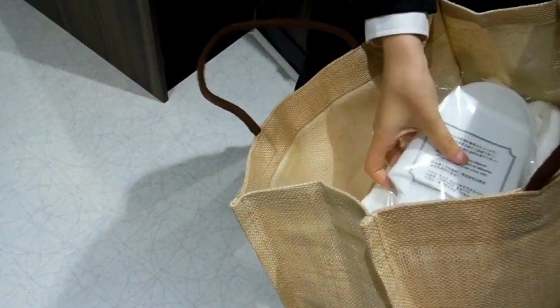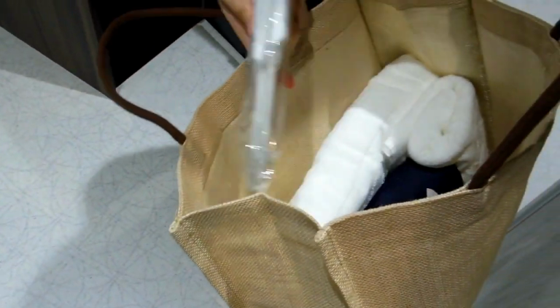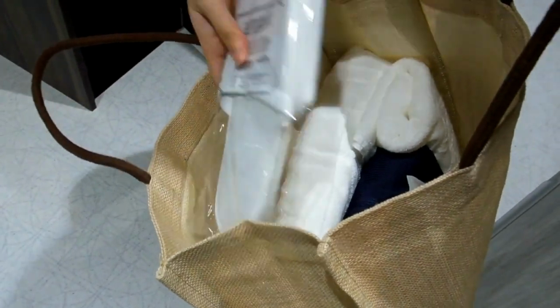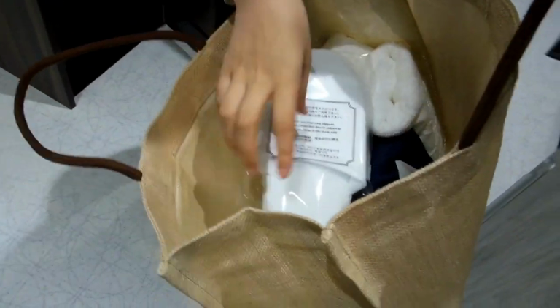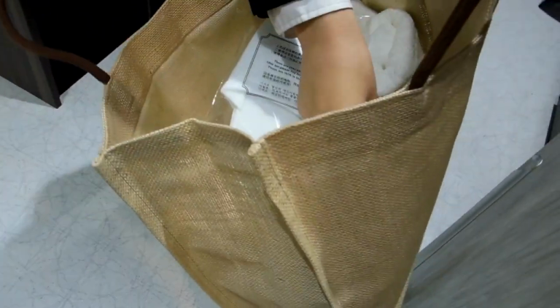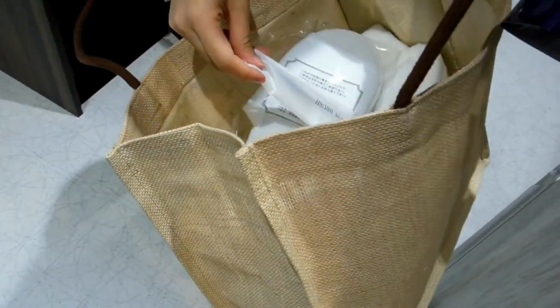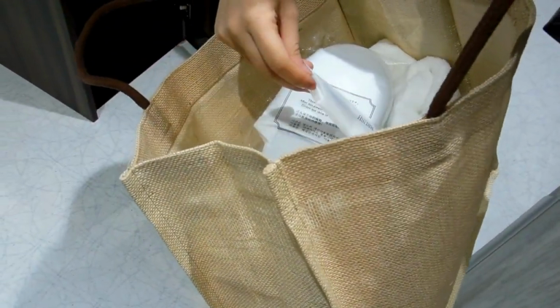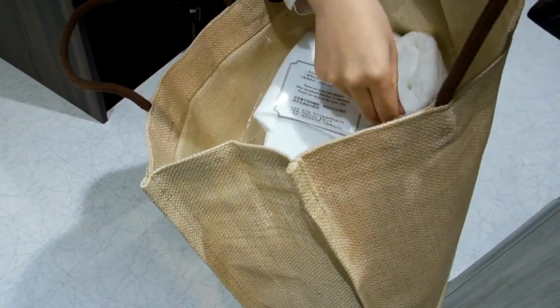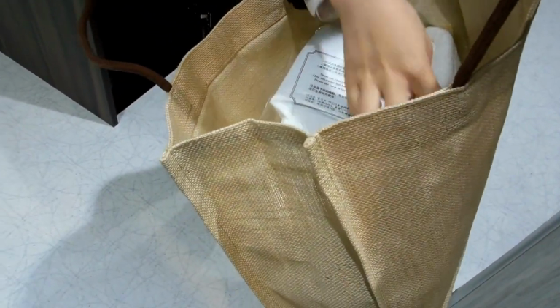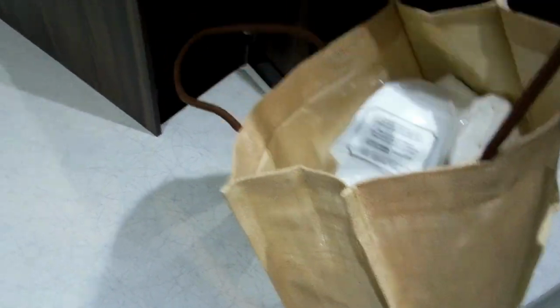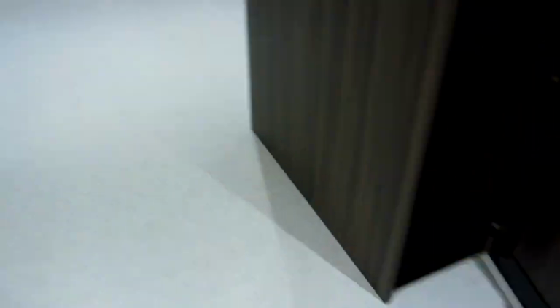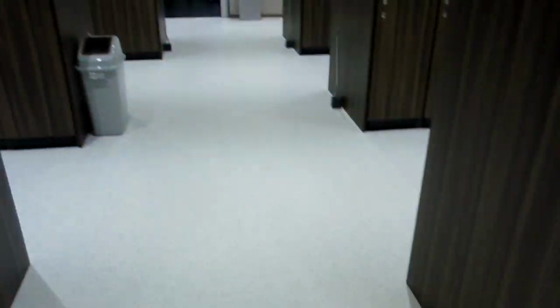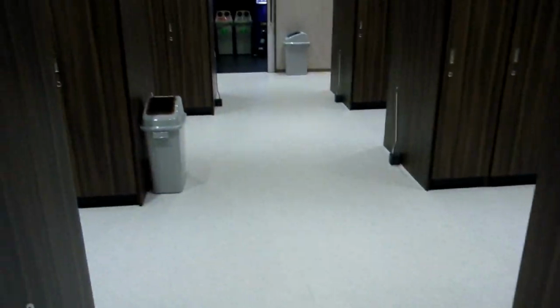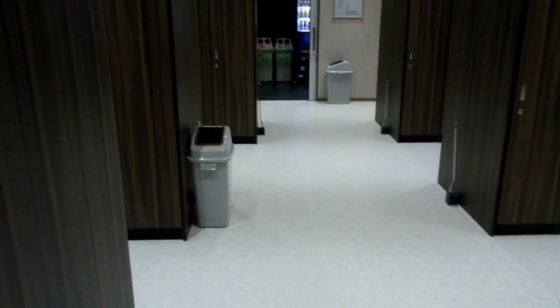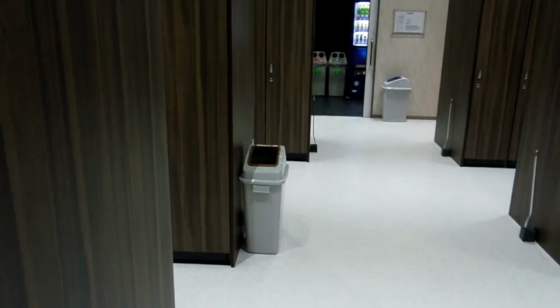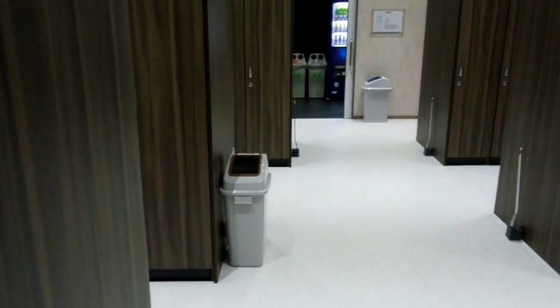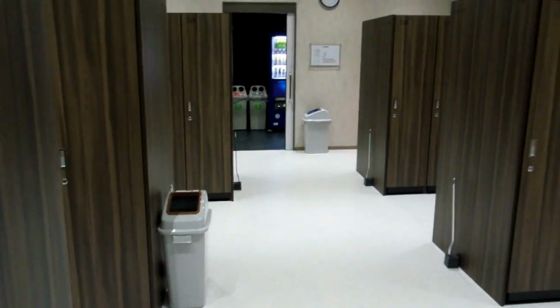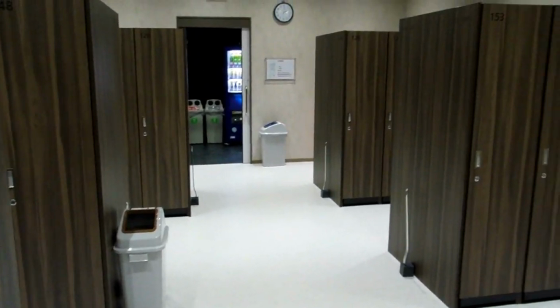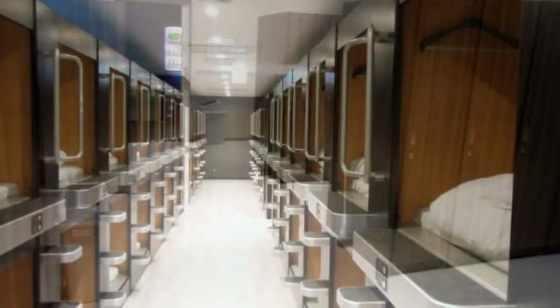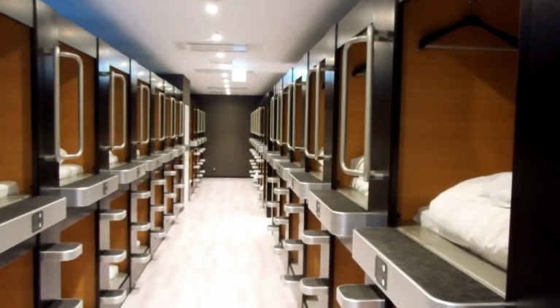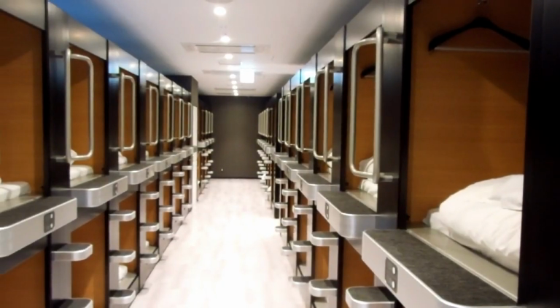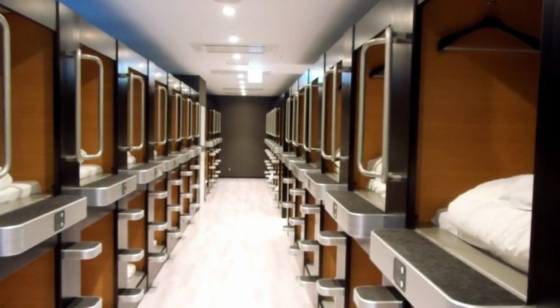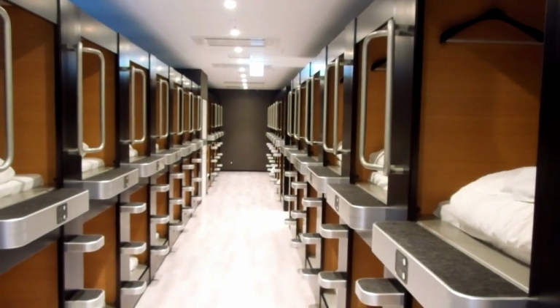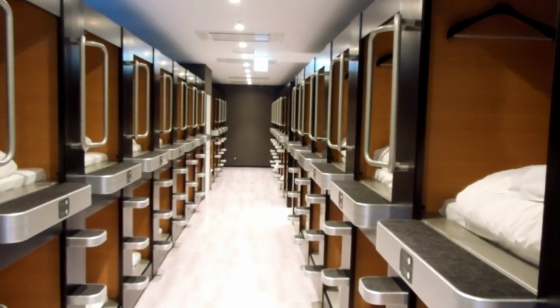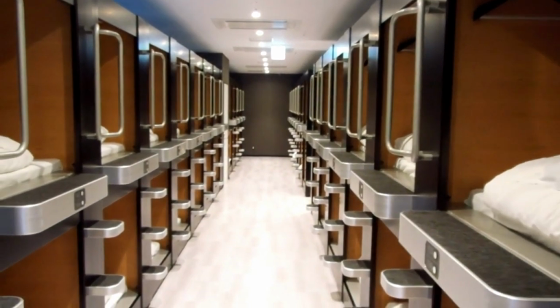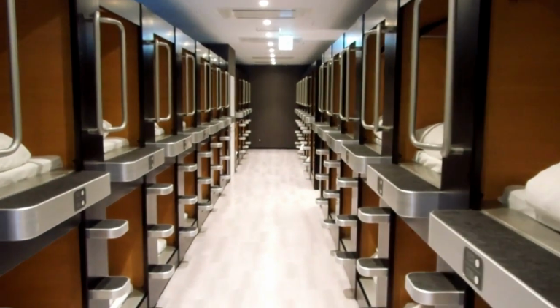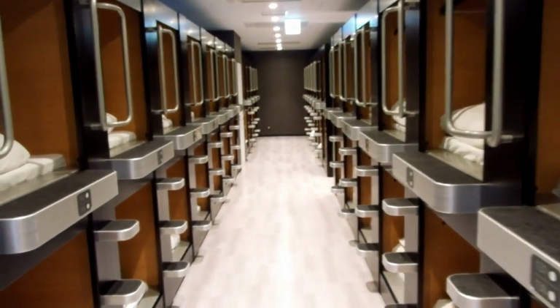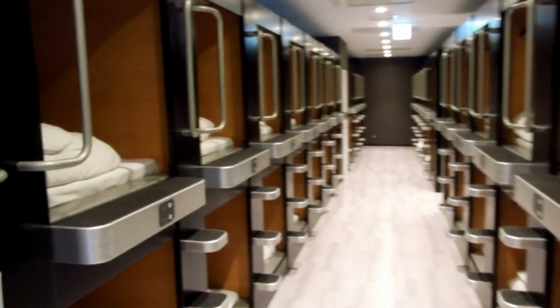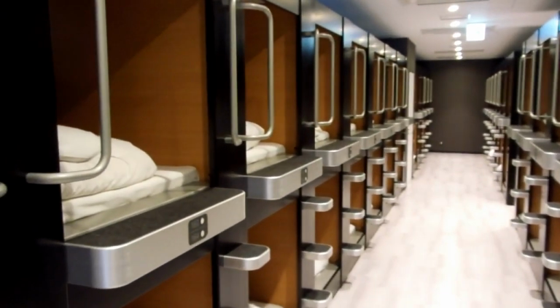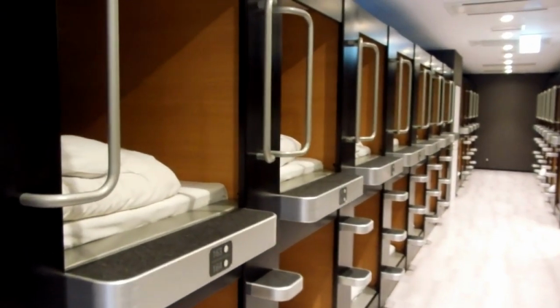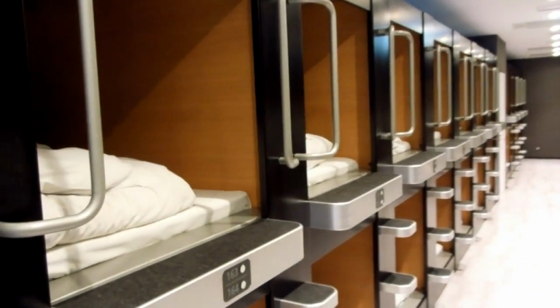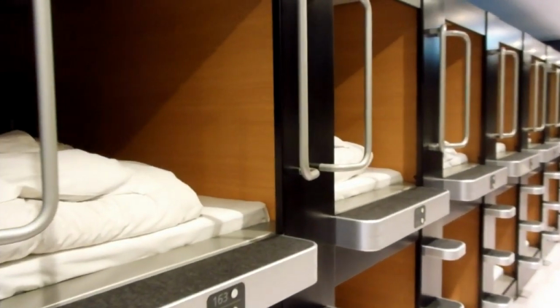So complimentary slippers, towel, and toothbrush — the usual things they give you in hotels — plus lockers to keep your clothes in and nice clean showers as we showed you a moment ago. And here are the capsules themselves.